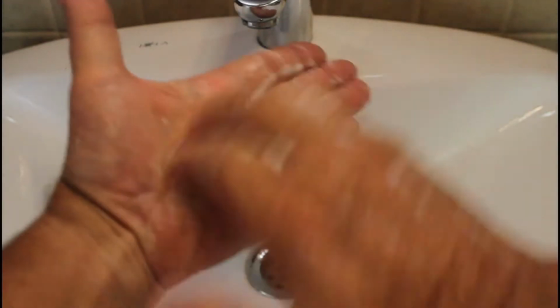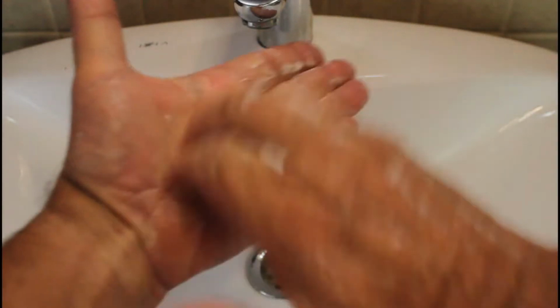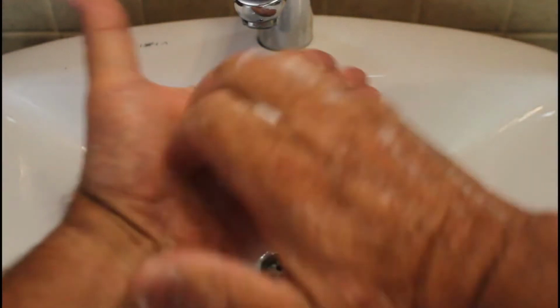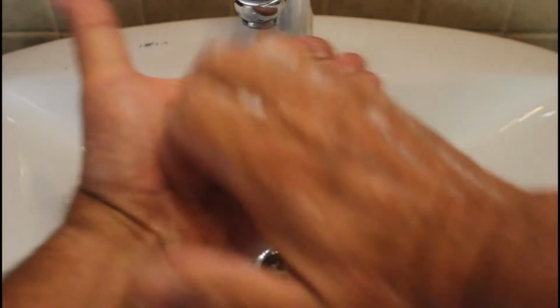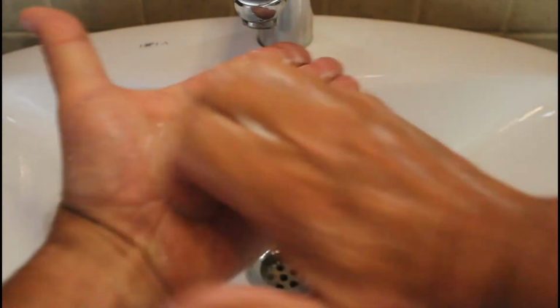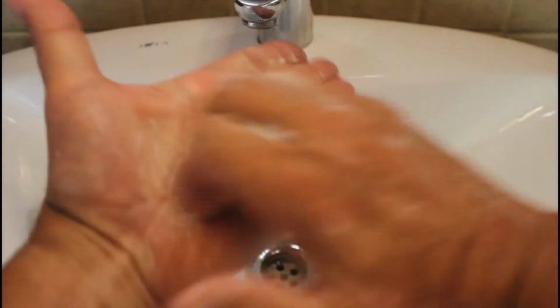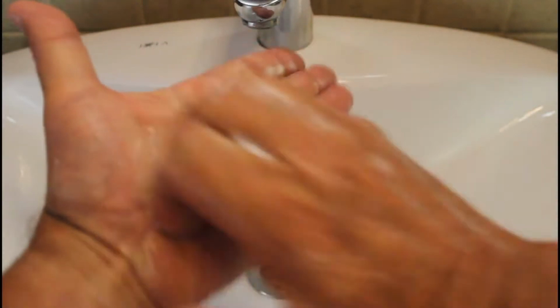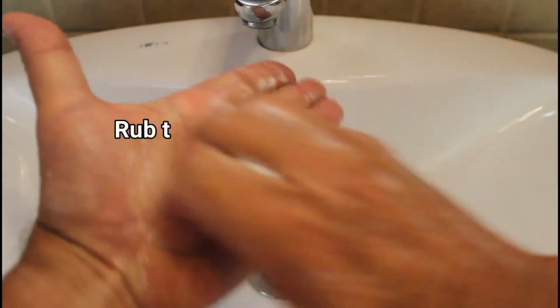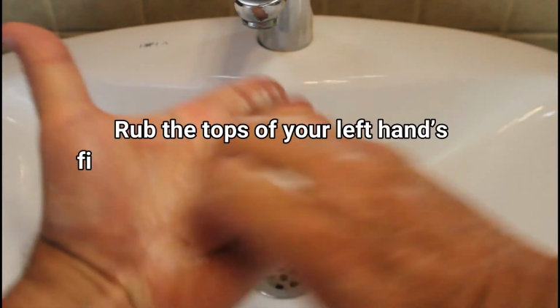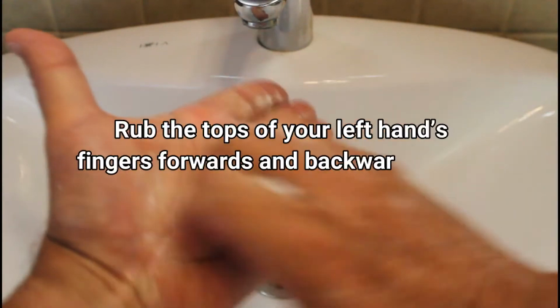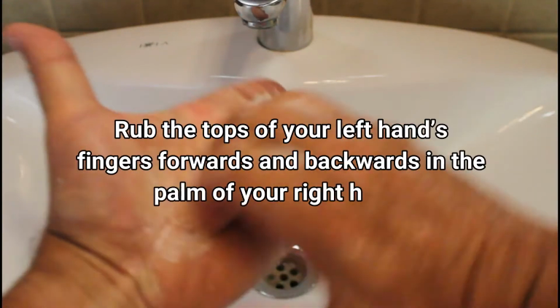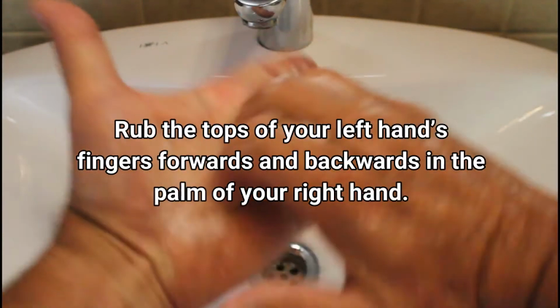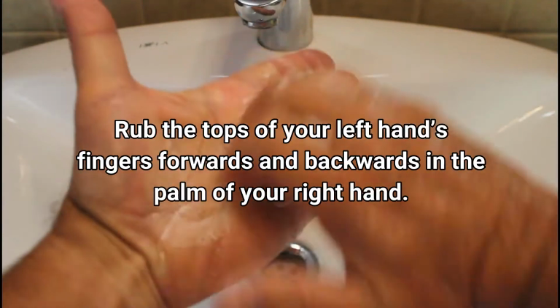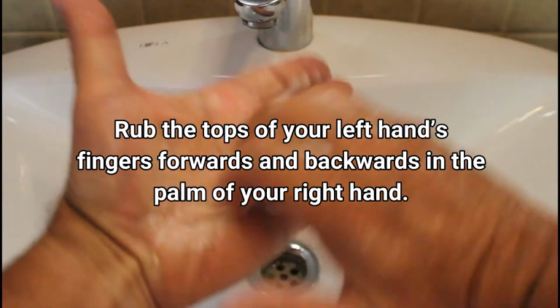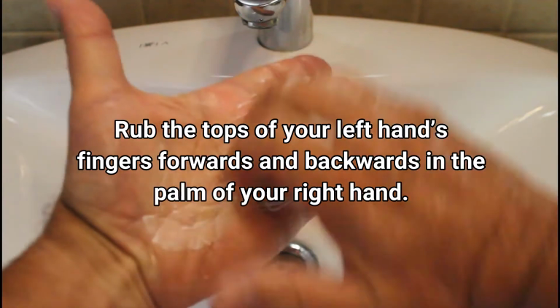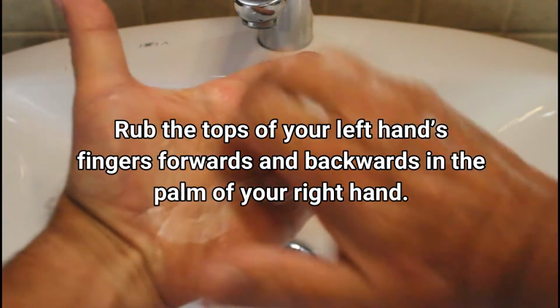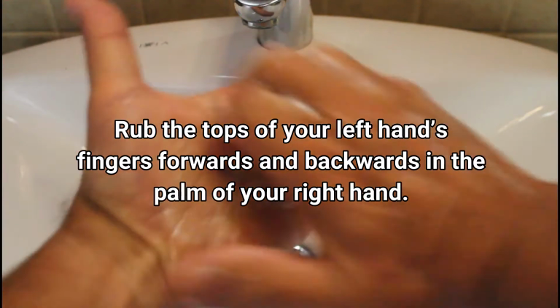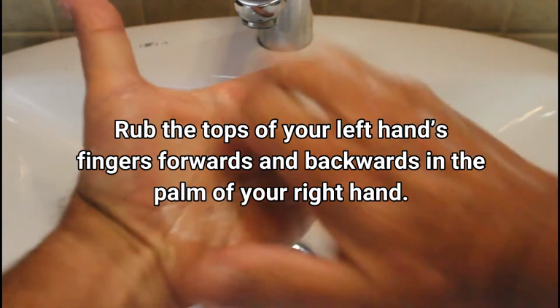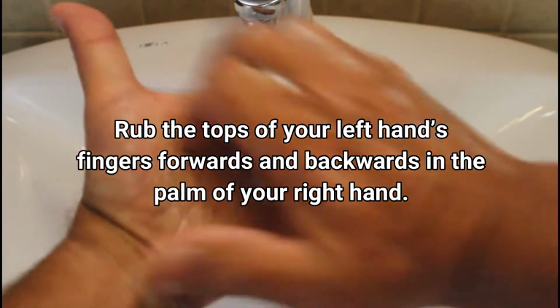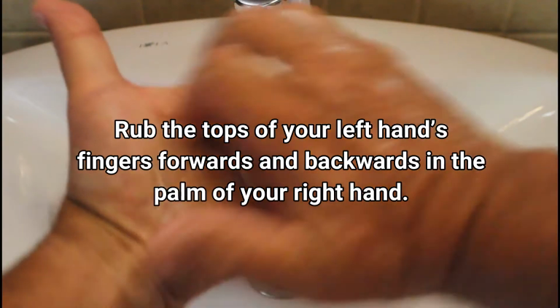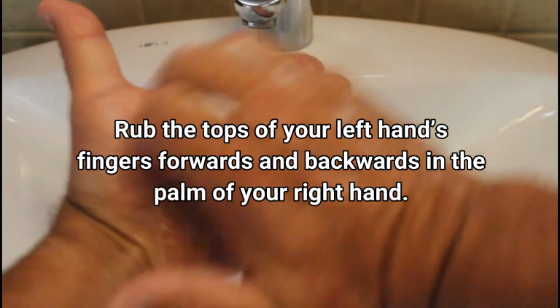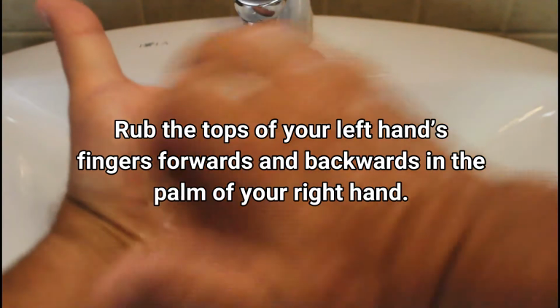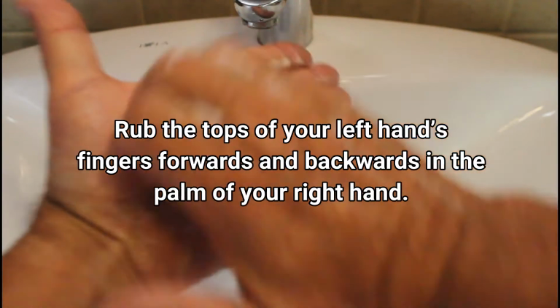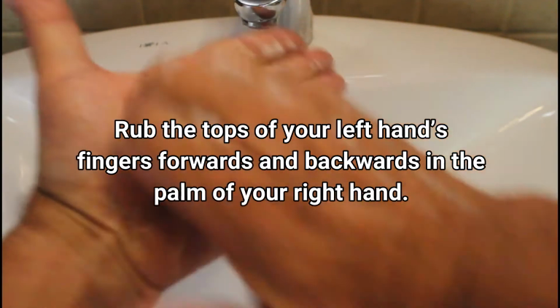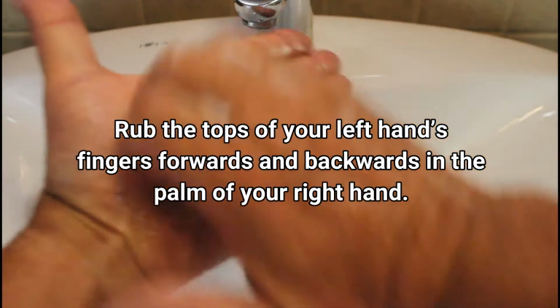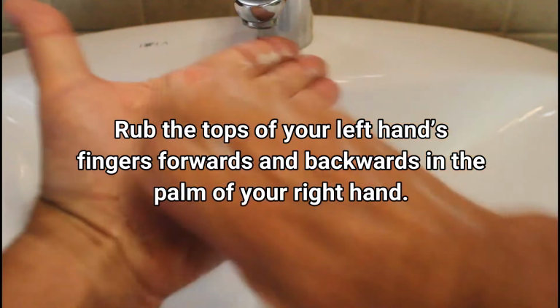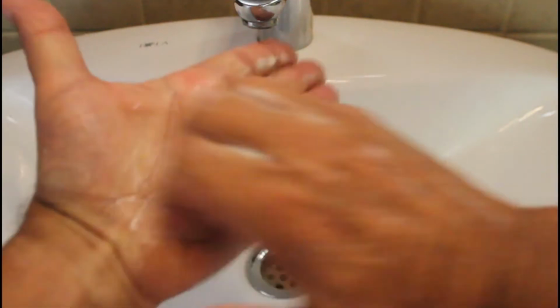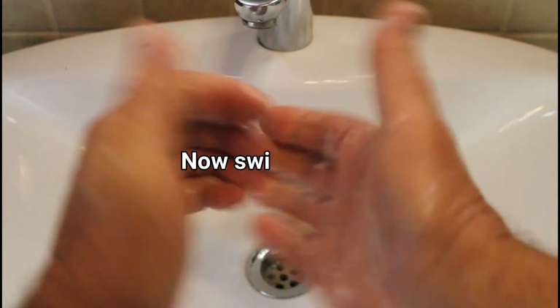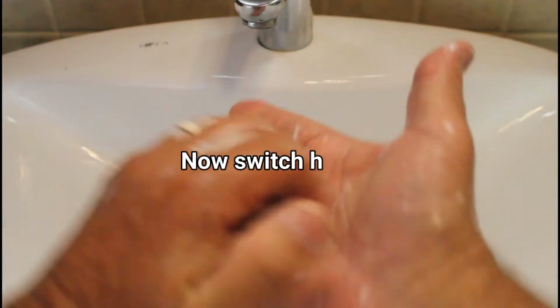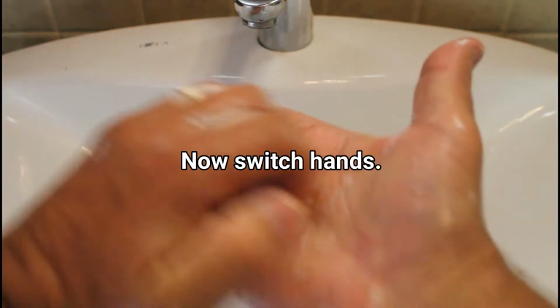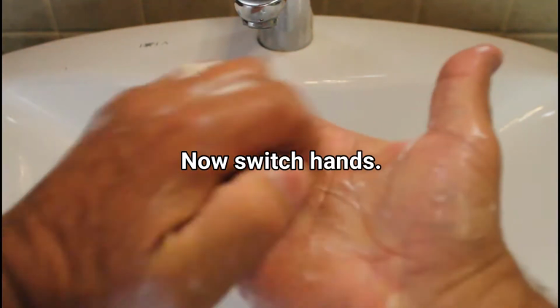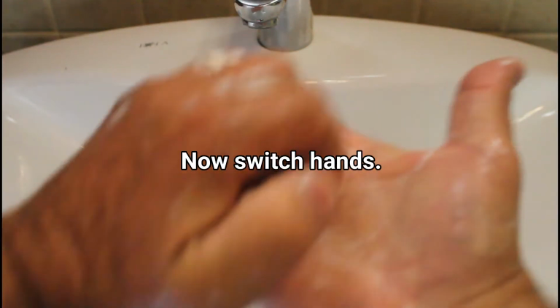Rub the tops of your left hand's fingers forwards and backwards in the palm of your right hand. Now switch hands.